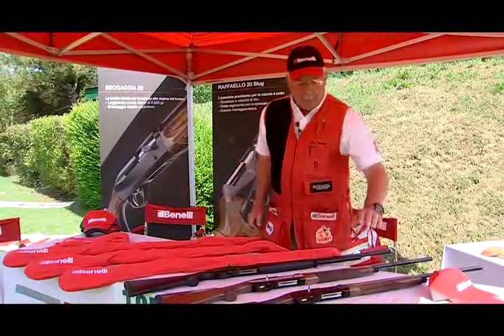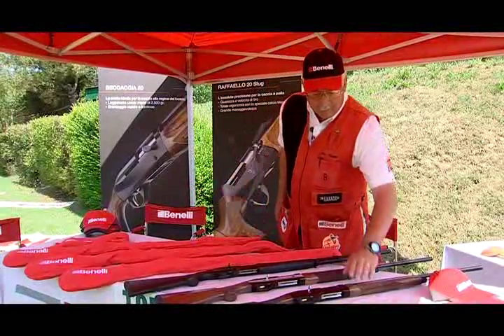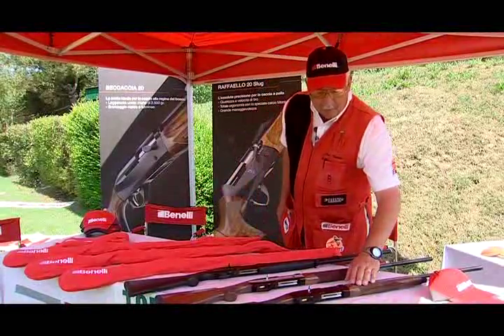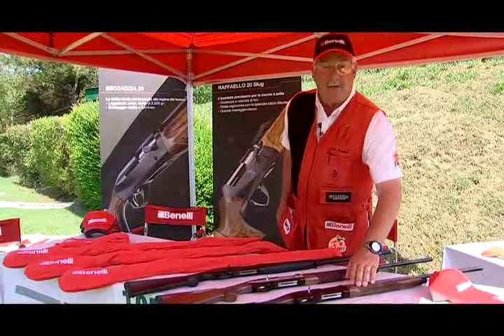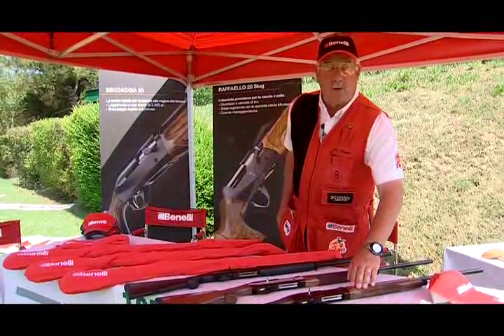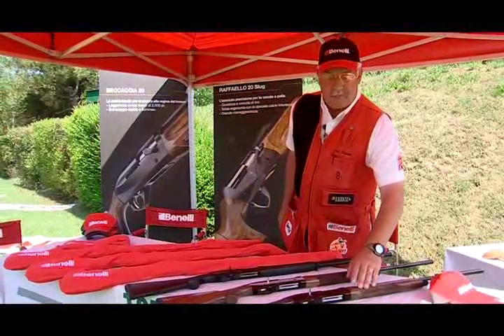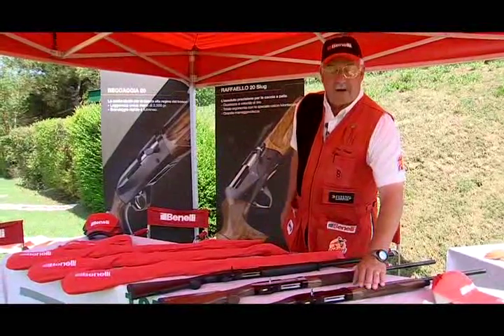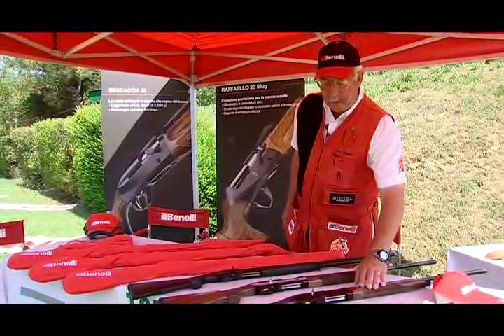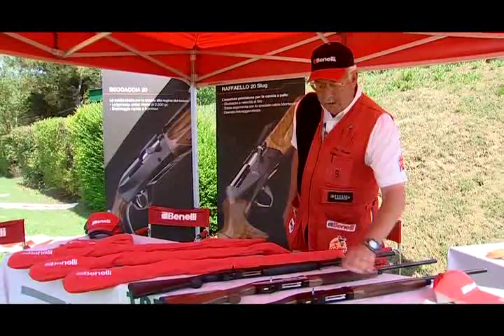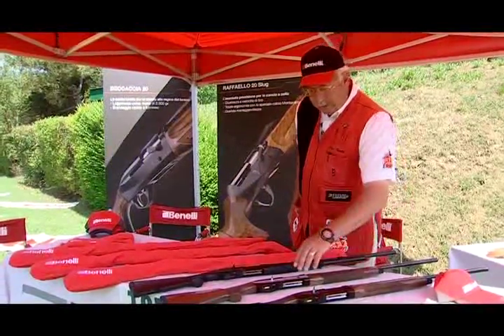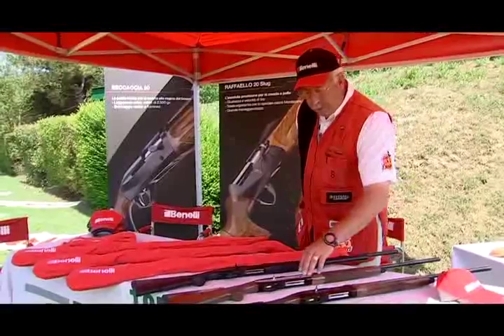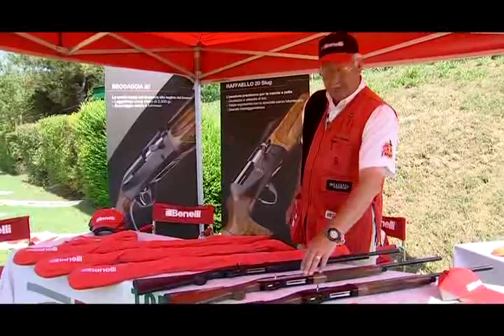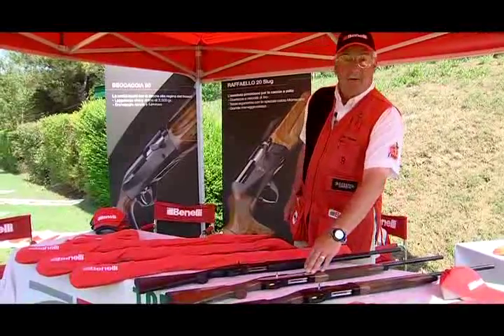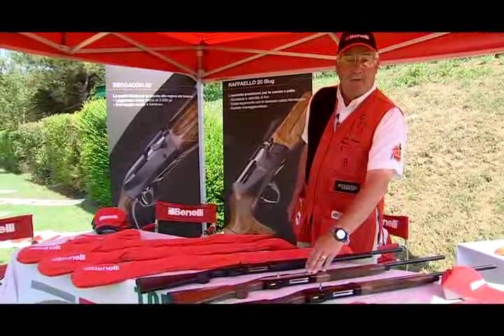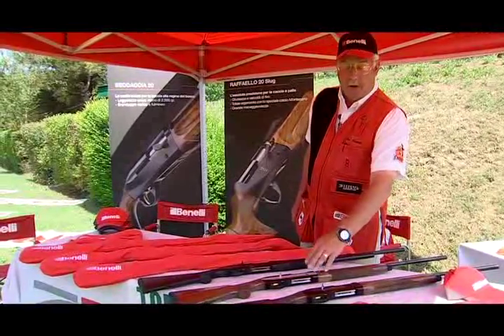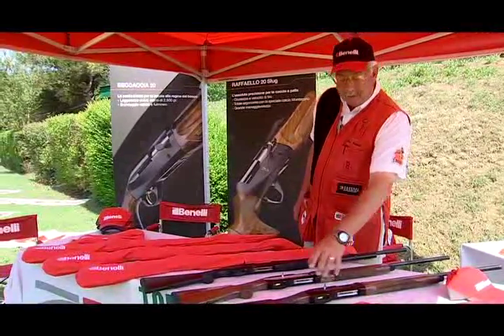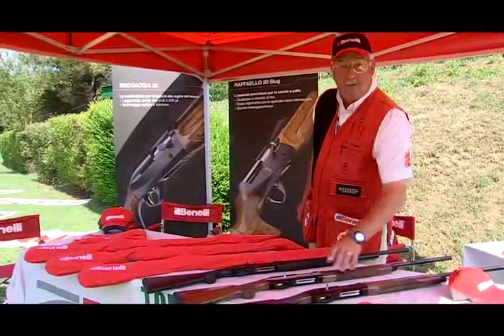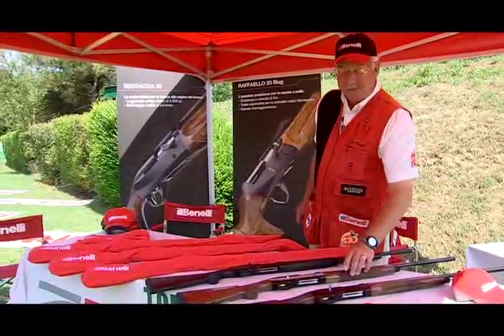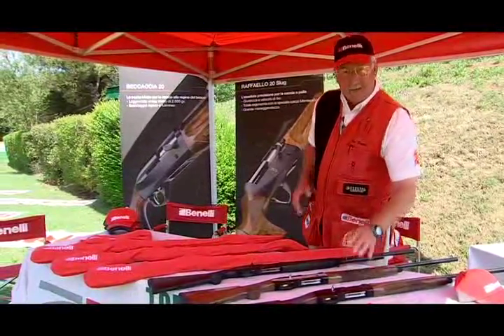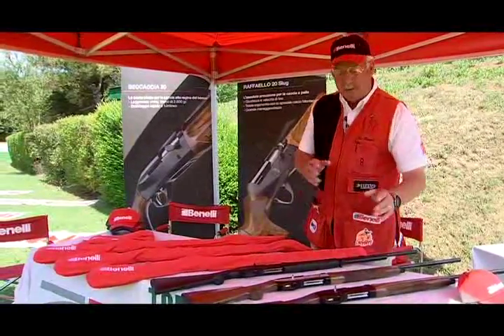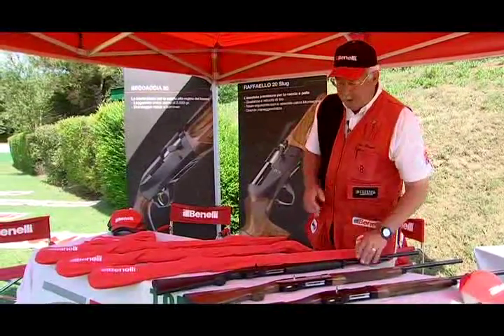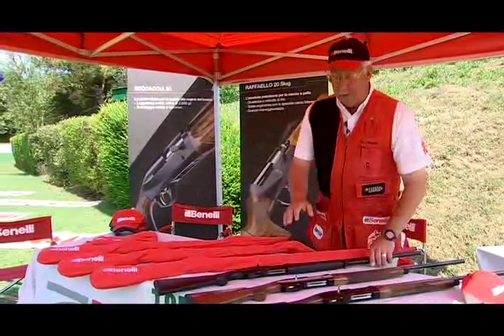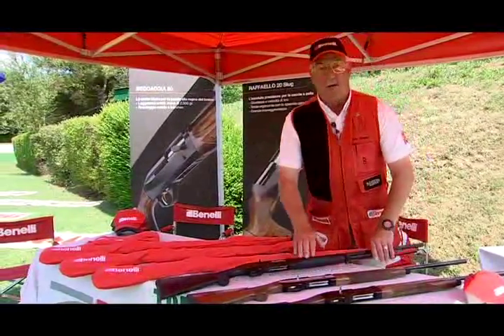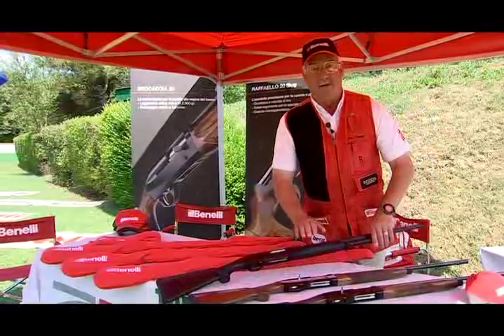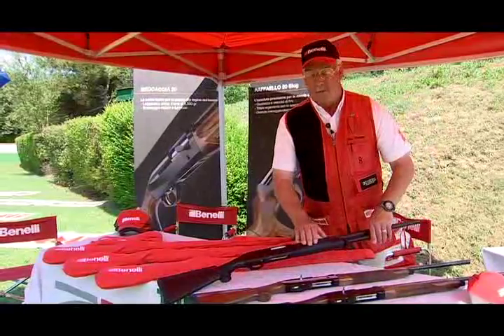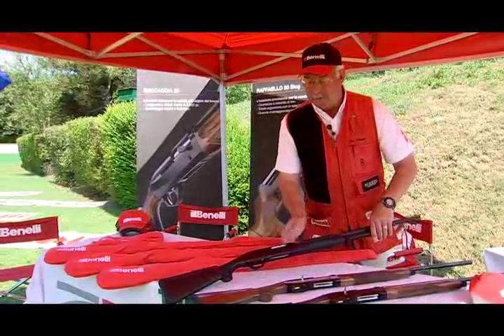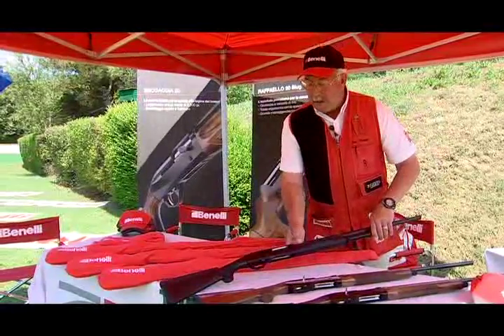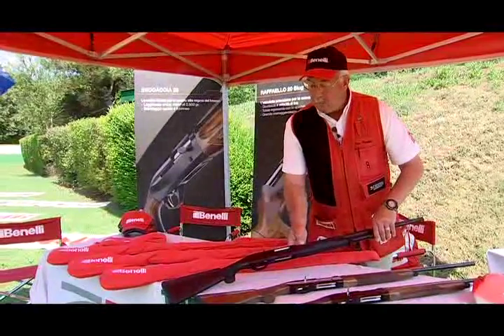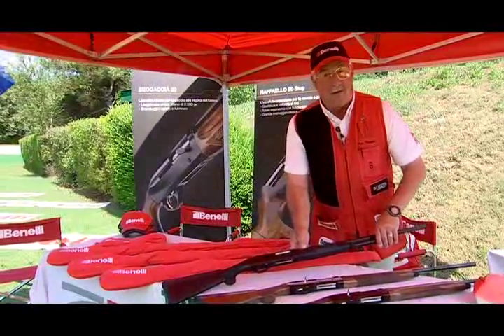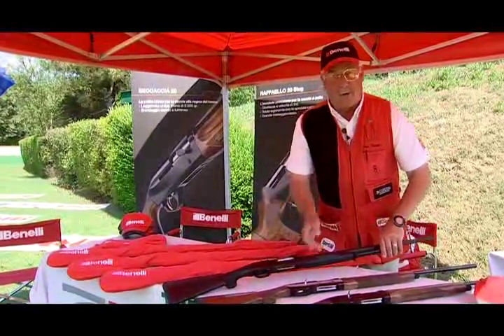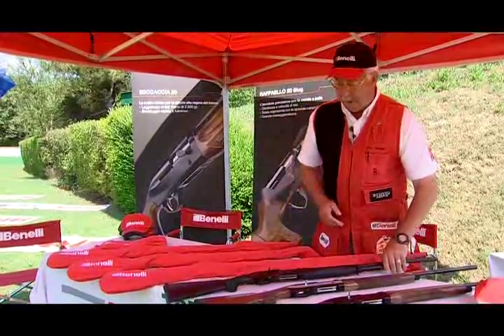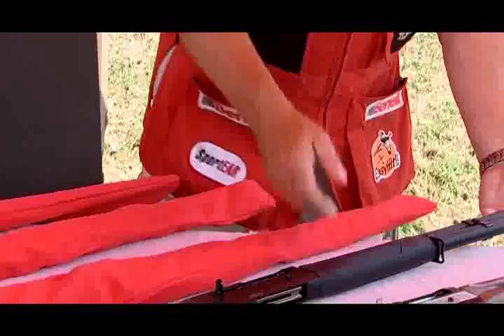We have the Montefeltro 20 — very lightweight. We have the Duca di Montefeltro 20, a little more fancy, similar gun. And the workhorse of the force, the M1 20-gauge.